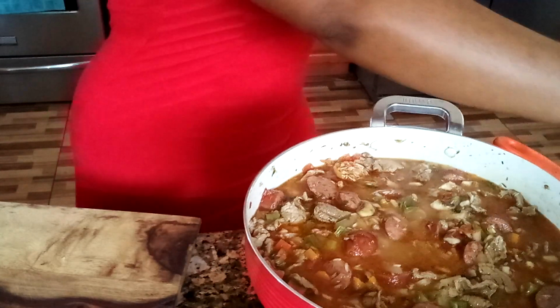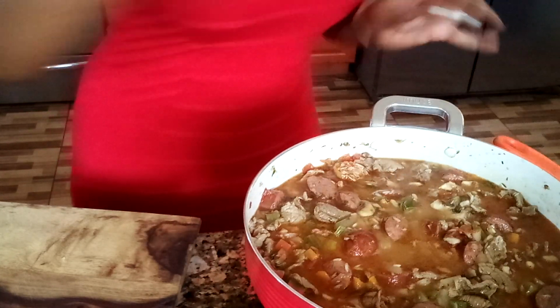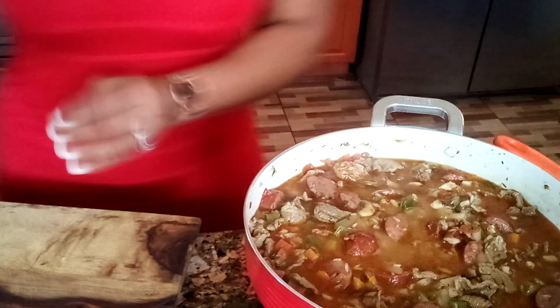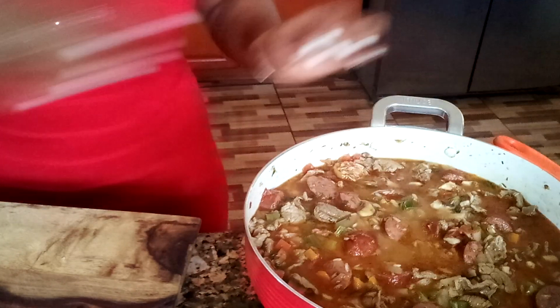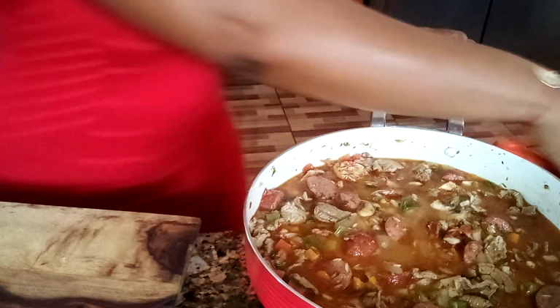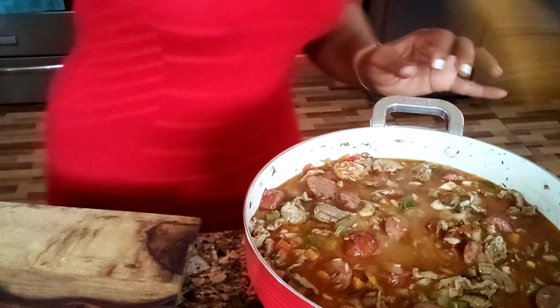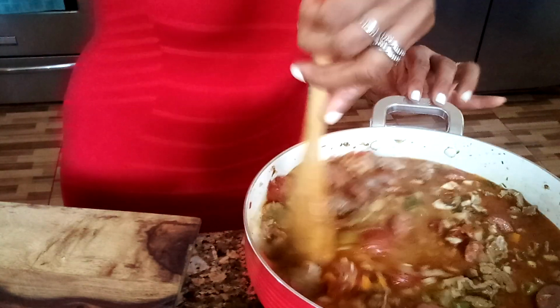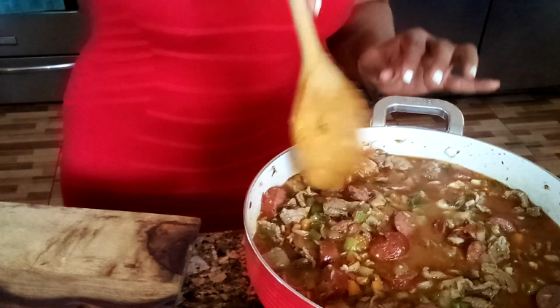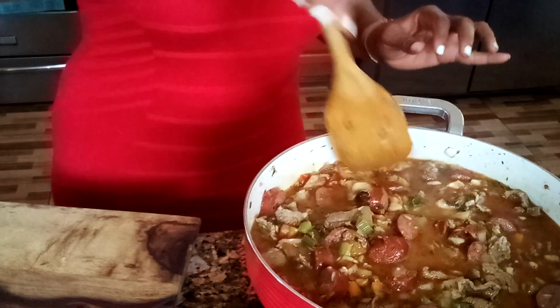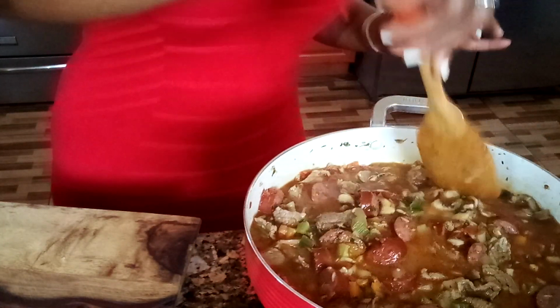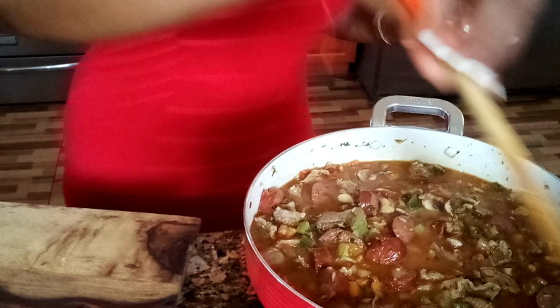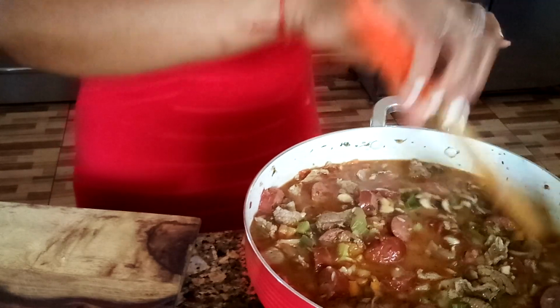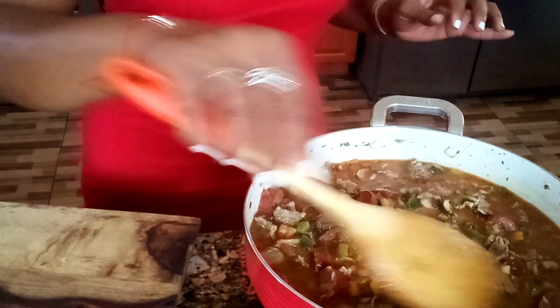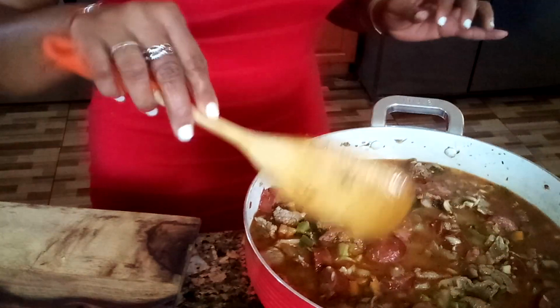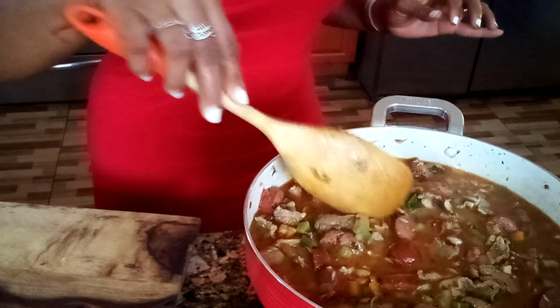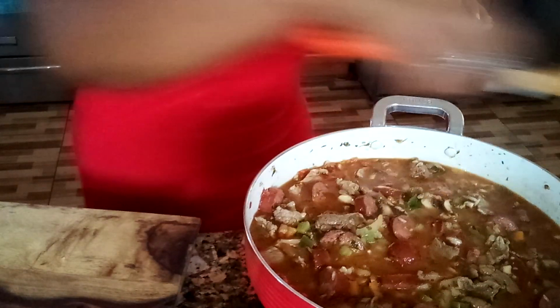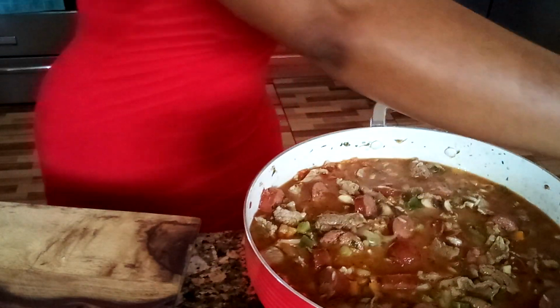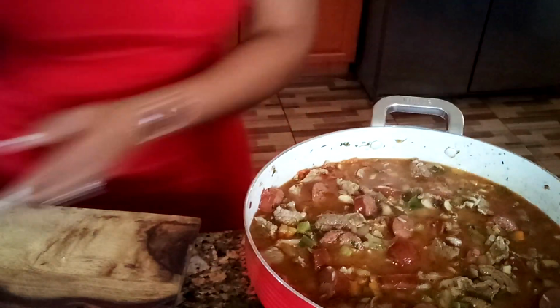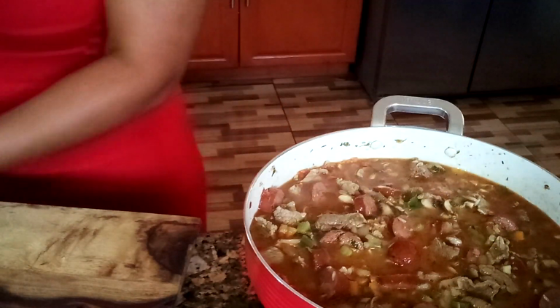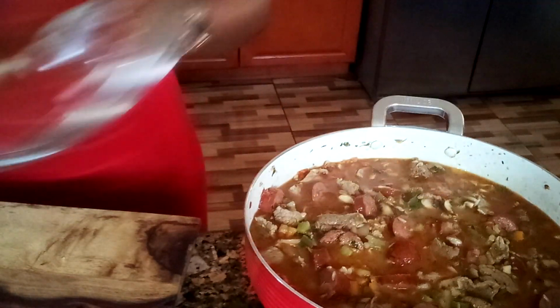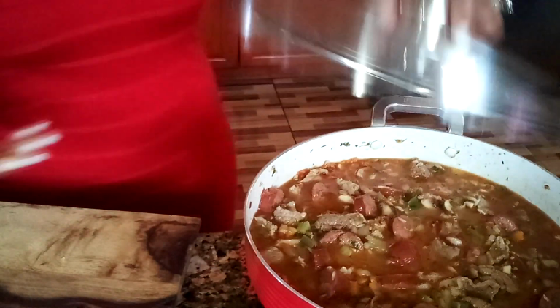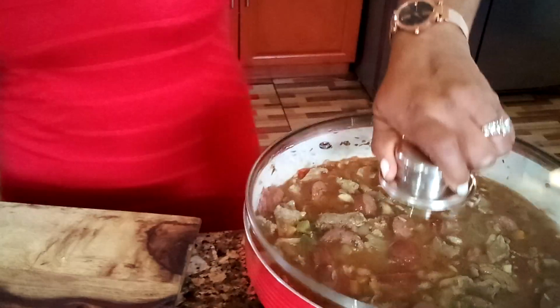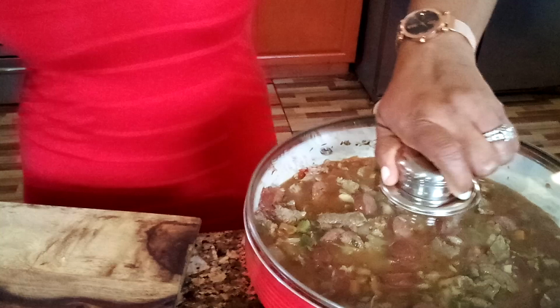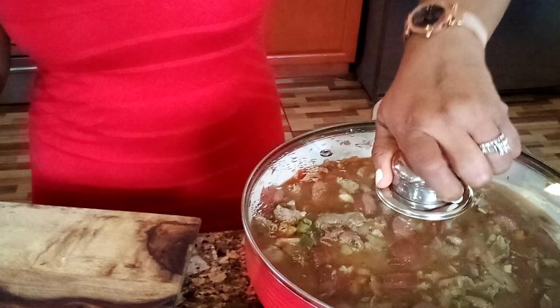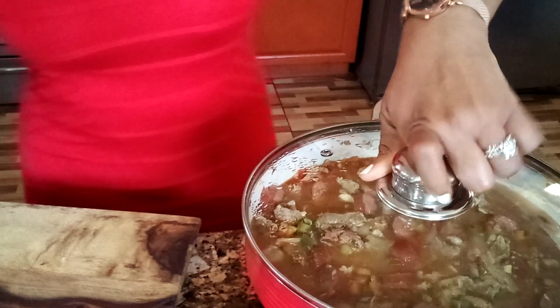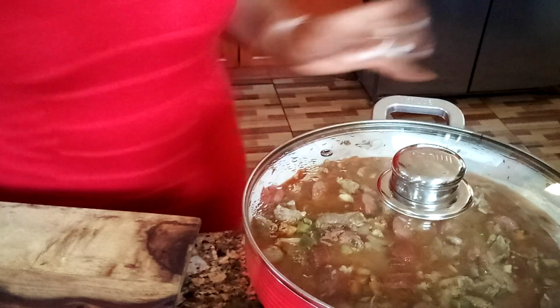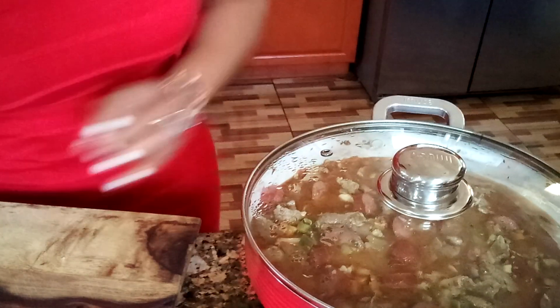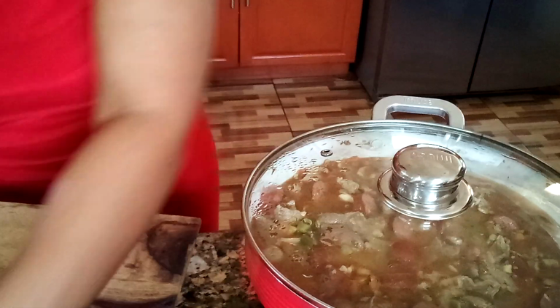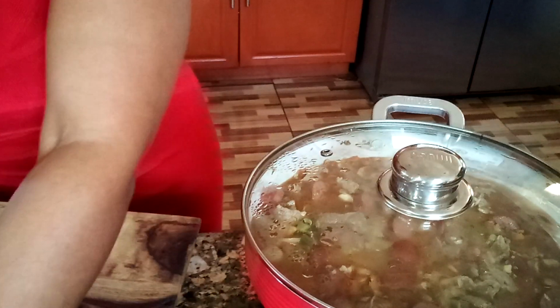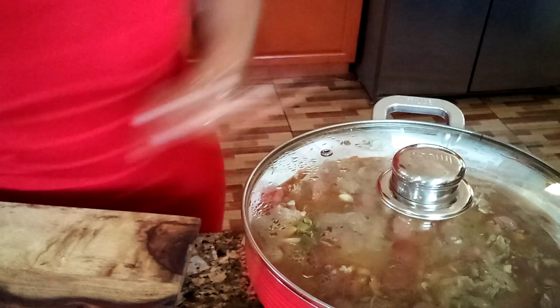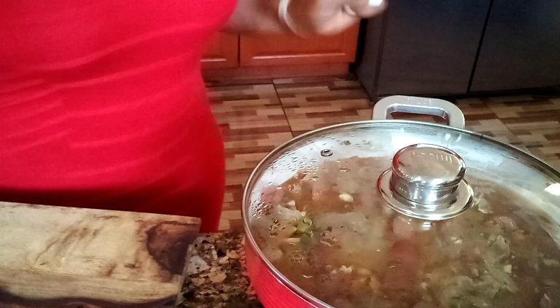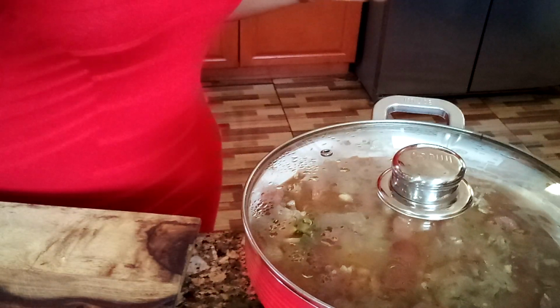Oh my goodness, so delicious and spicy! When we come back, everything should be ready.